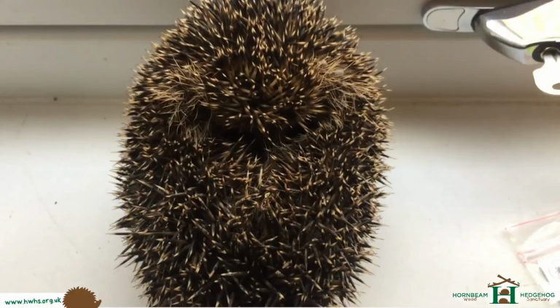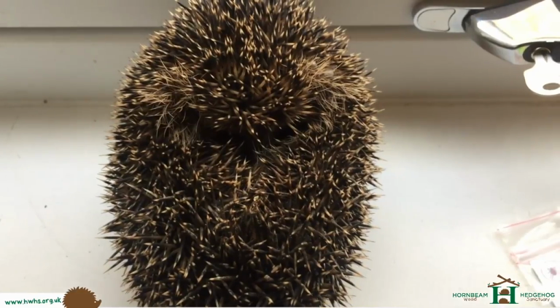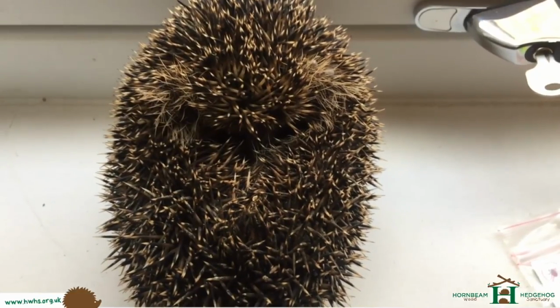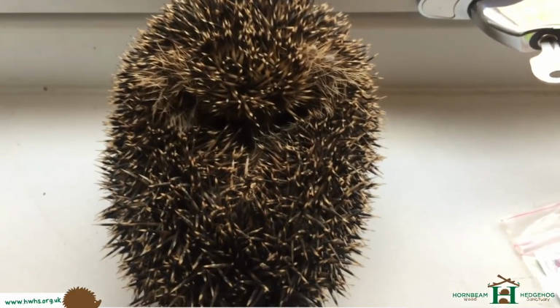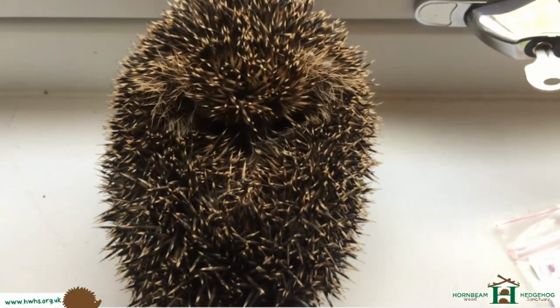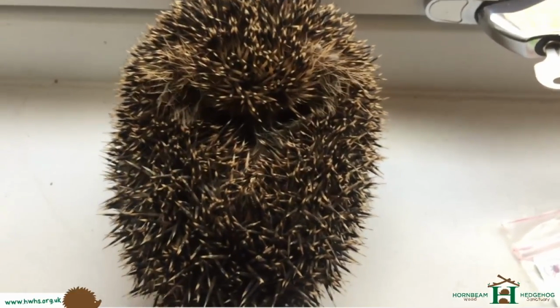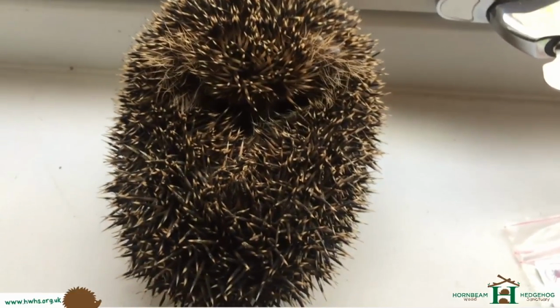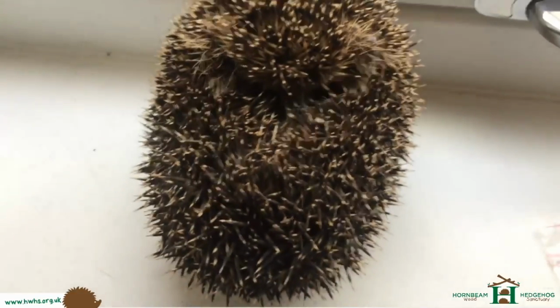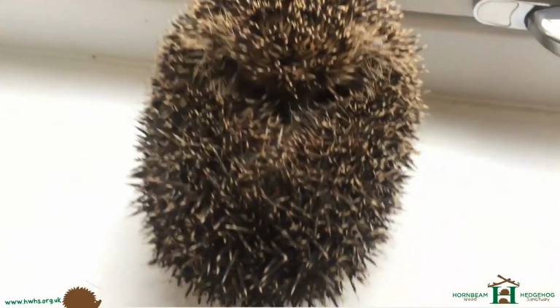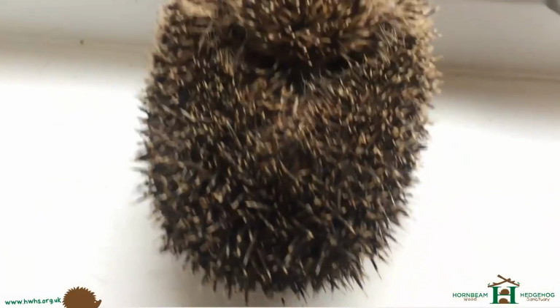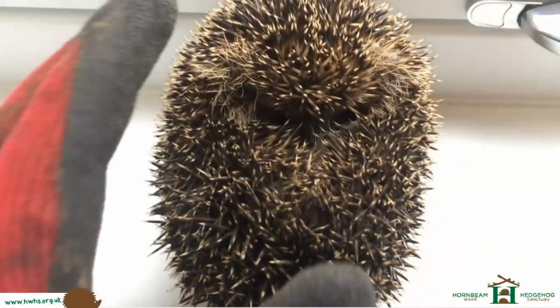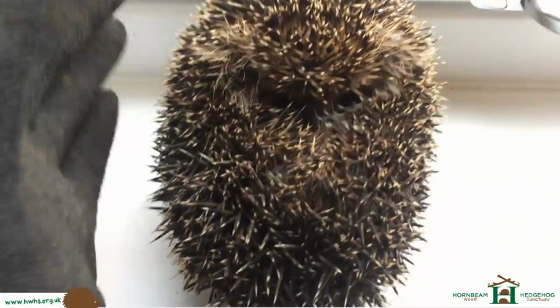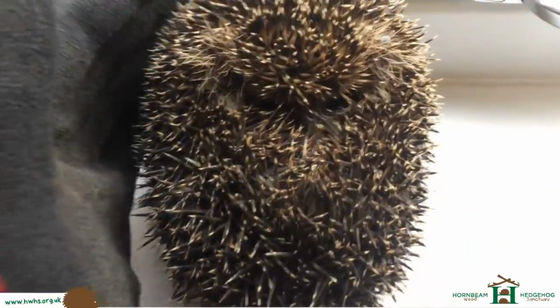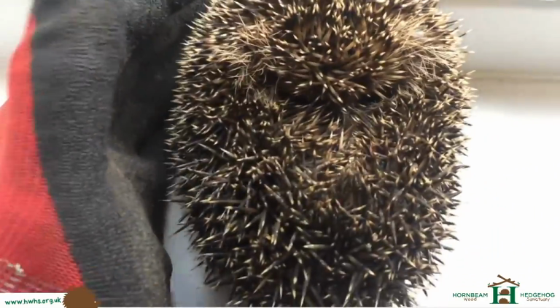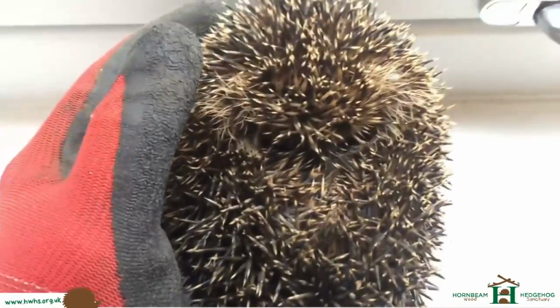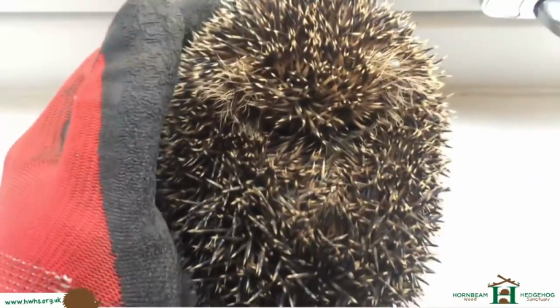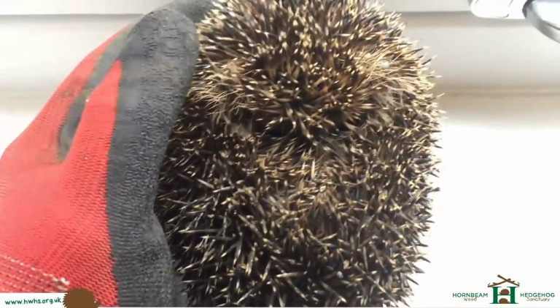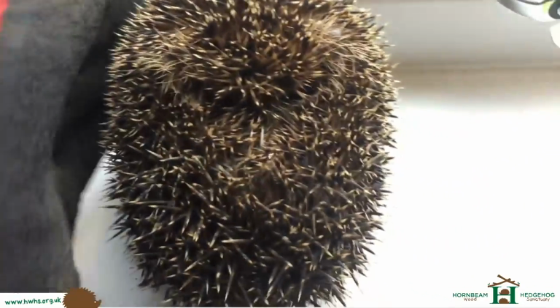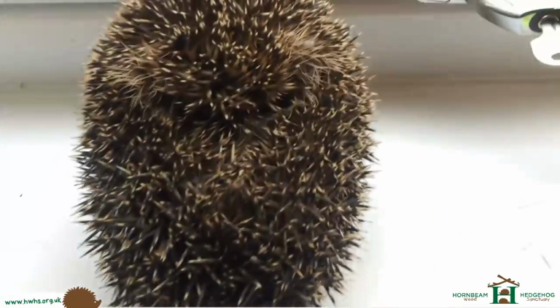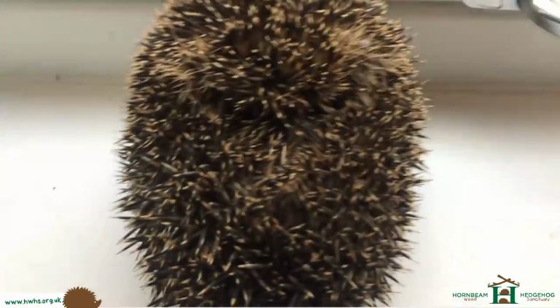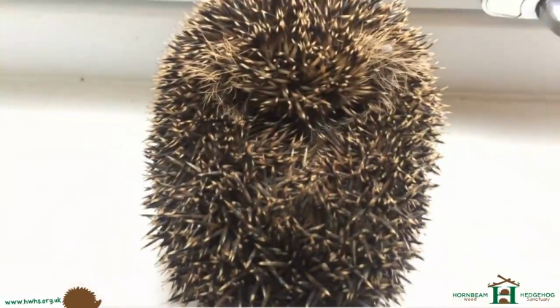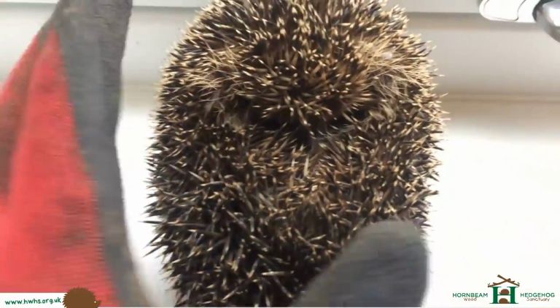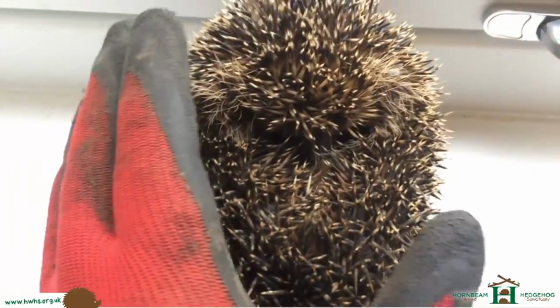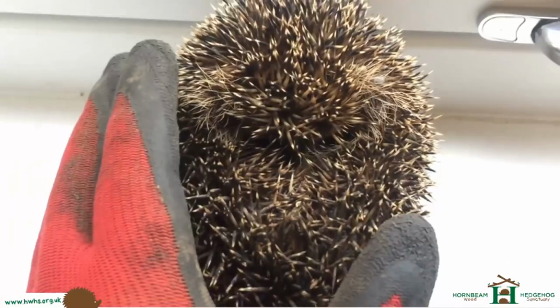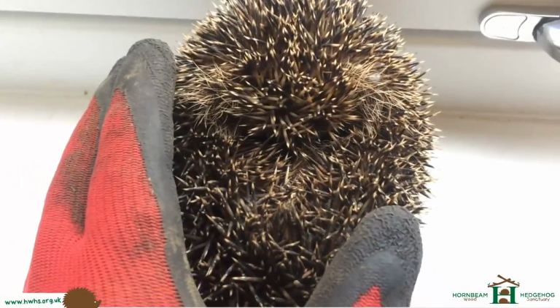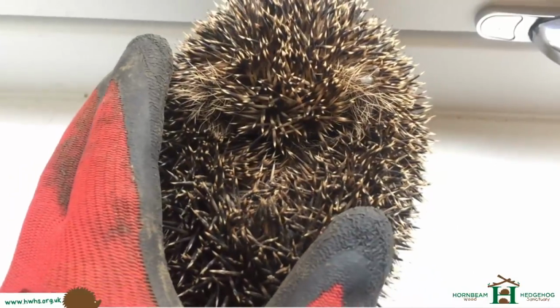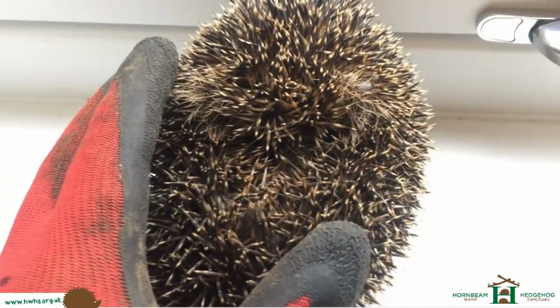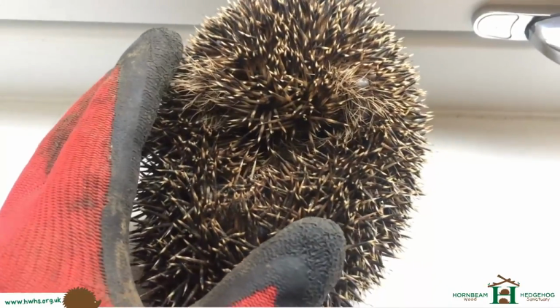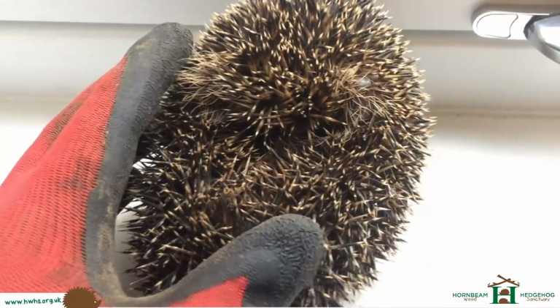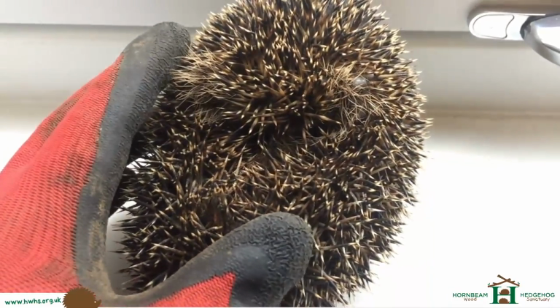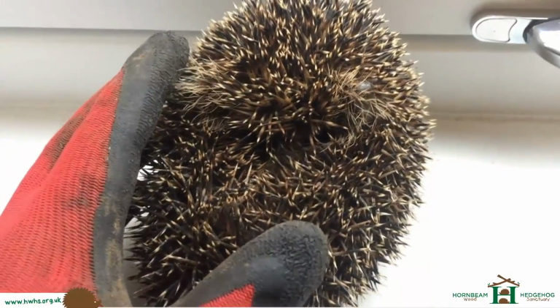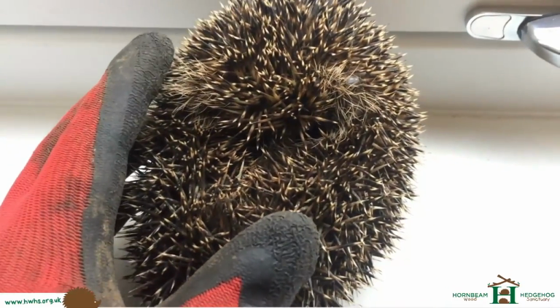Welcome to Hallmey Wood Hedgehog Sanctuary. This little hedgehog — well, it's not too little actually, it's a fair size — but it's obviously come out of hibernation, found in someone's garden locally in Wheat Hampstead.